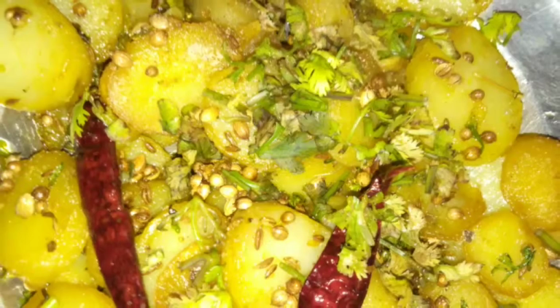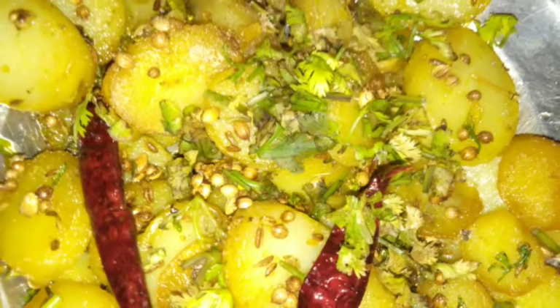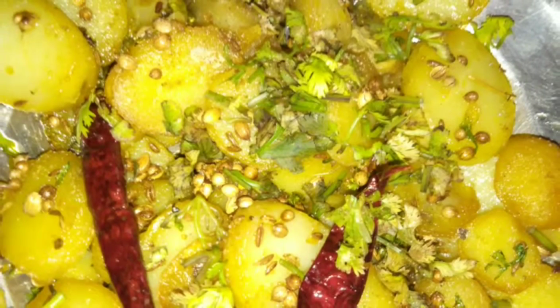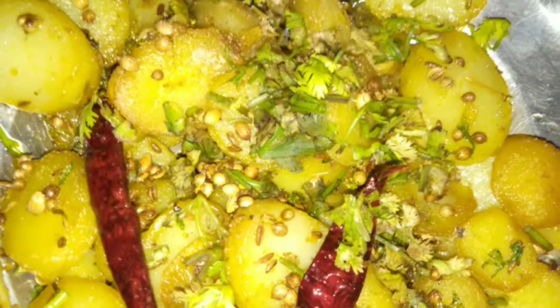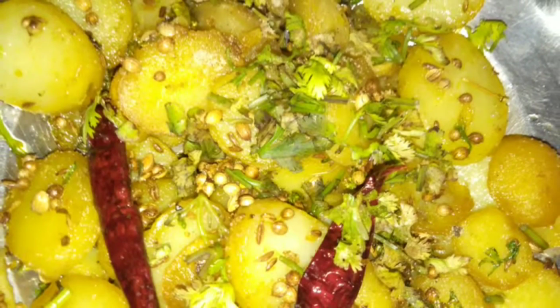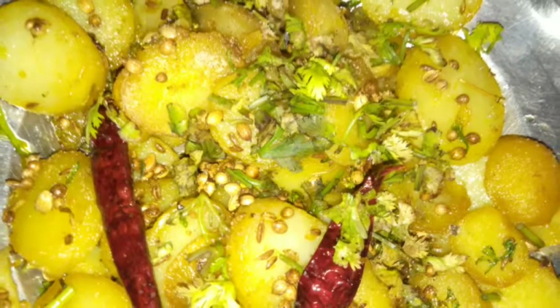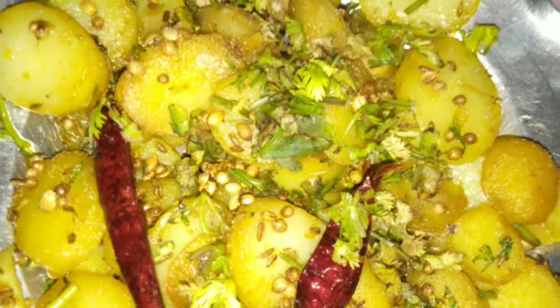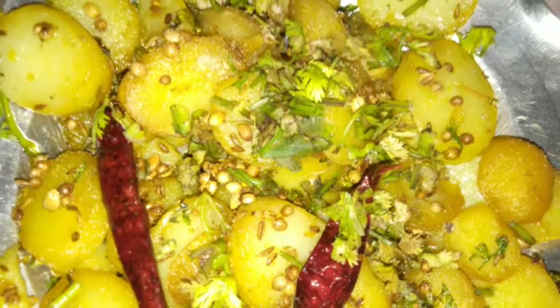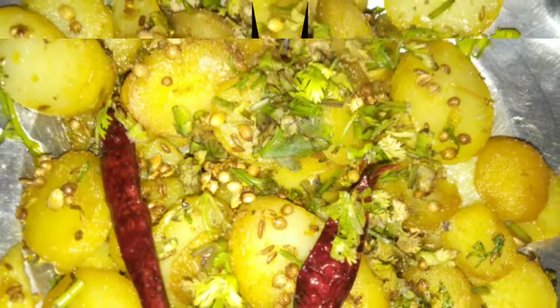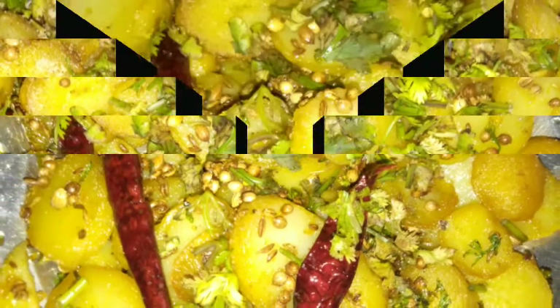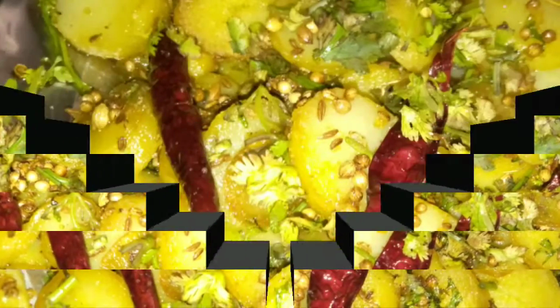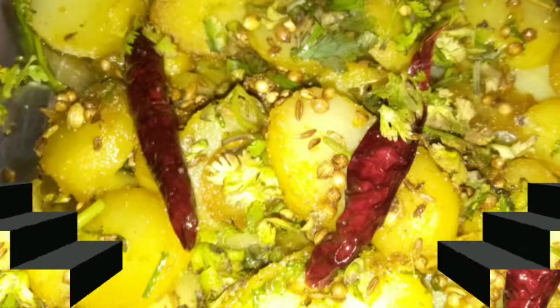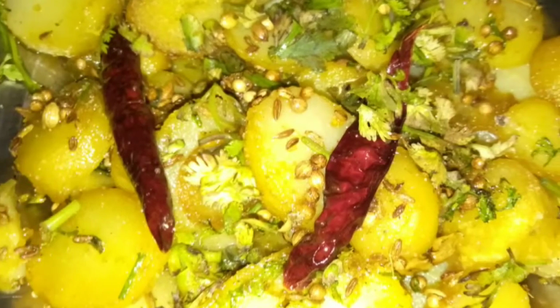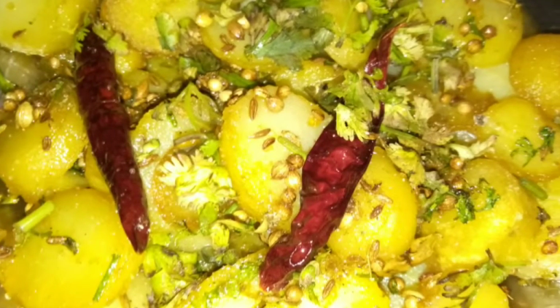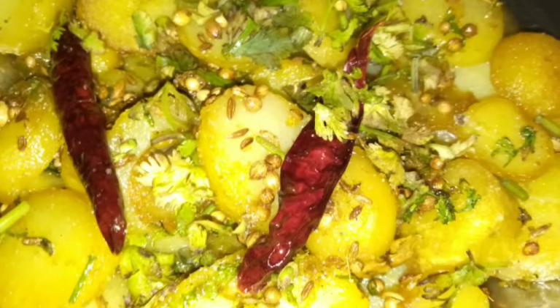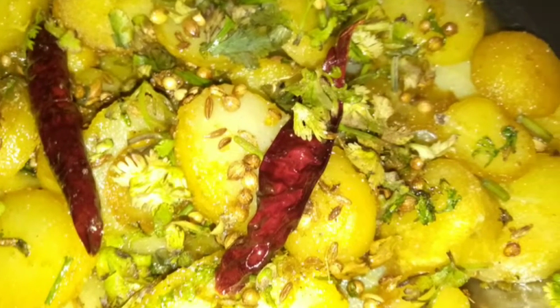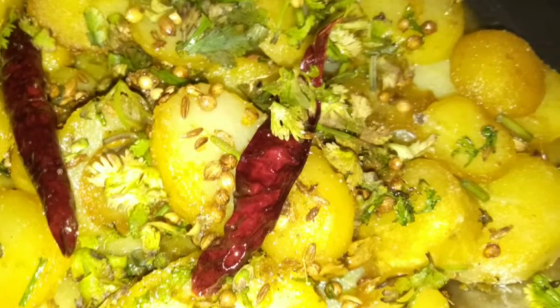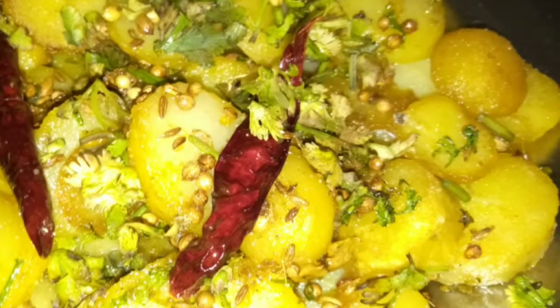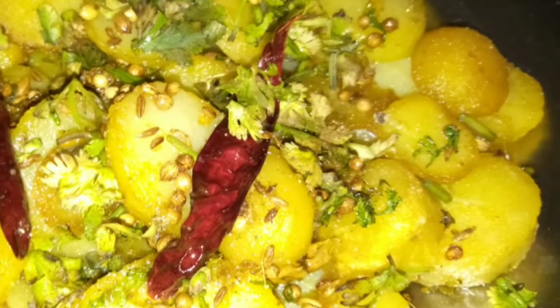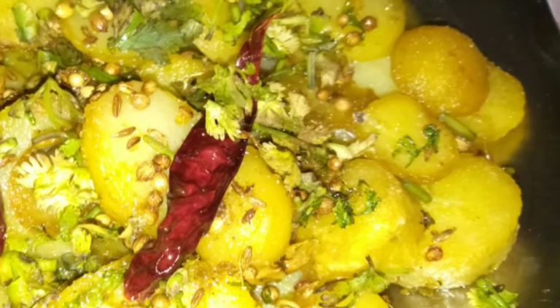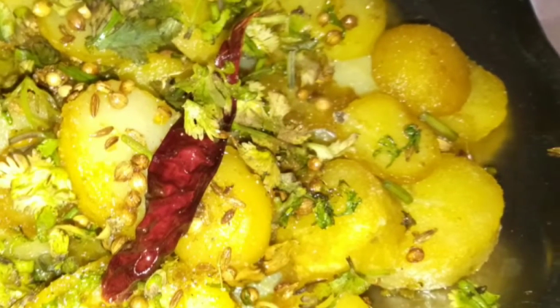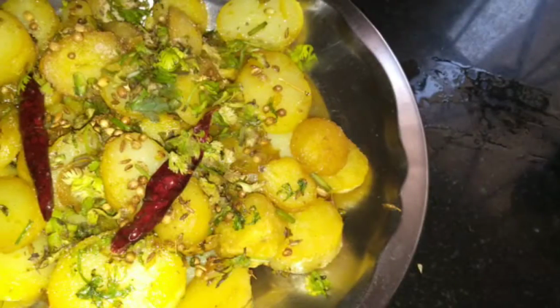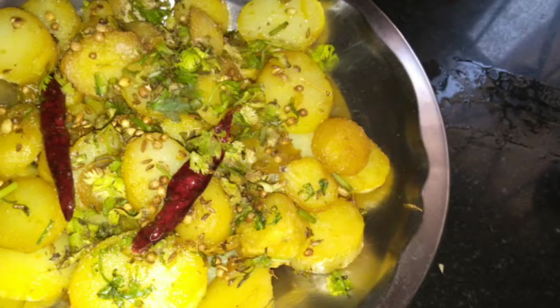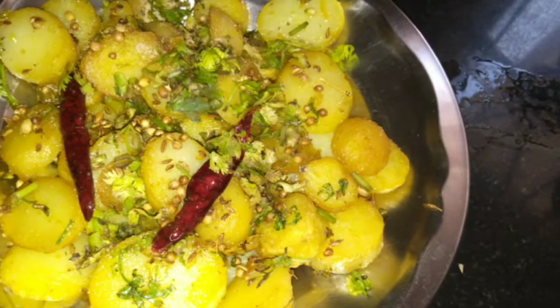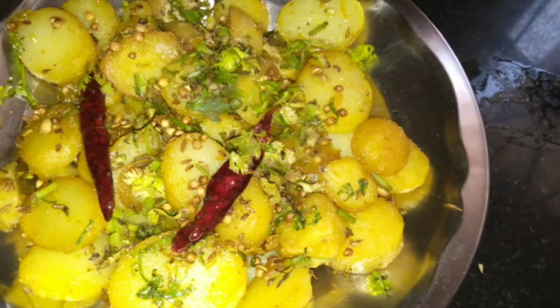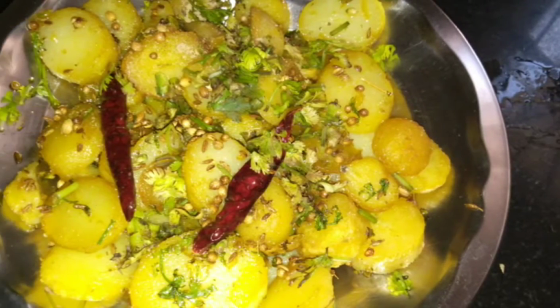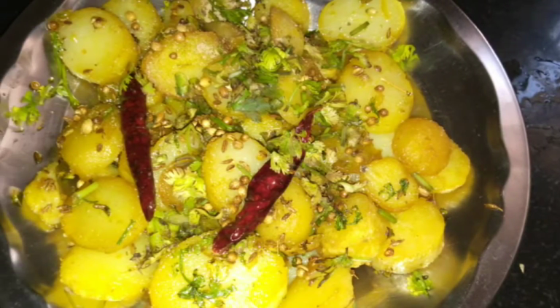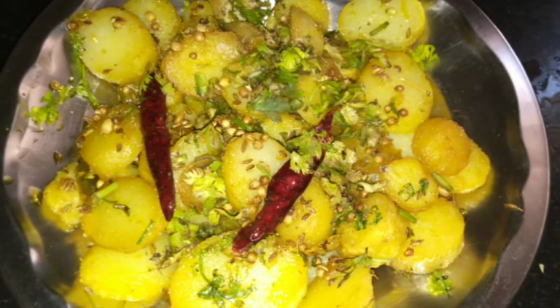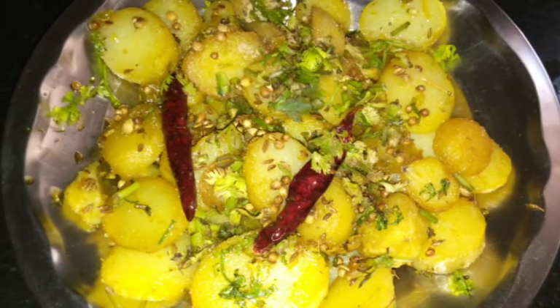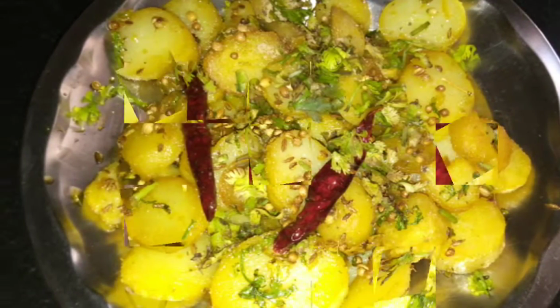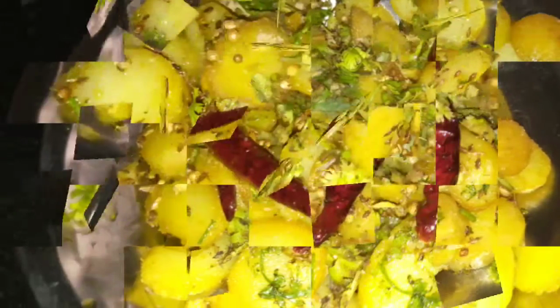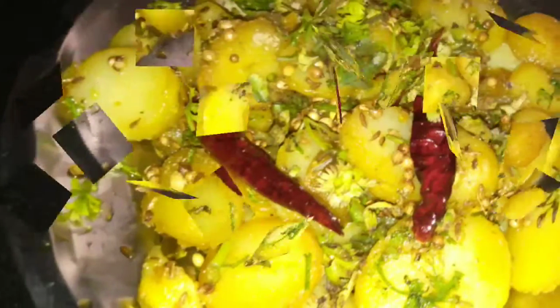Hello friends, how are you? Welcome back to my channel. Today I am going to make spicy and very flavorful potato fry. It is very easy to make and you will like it if you make it at your home.